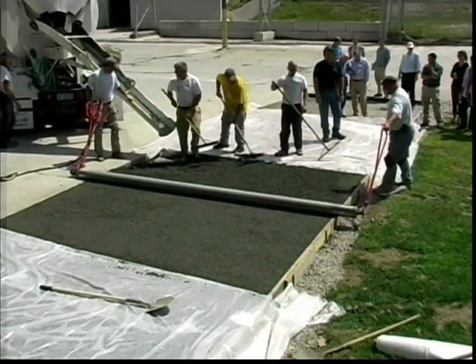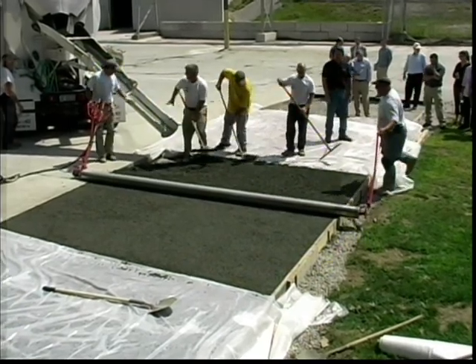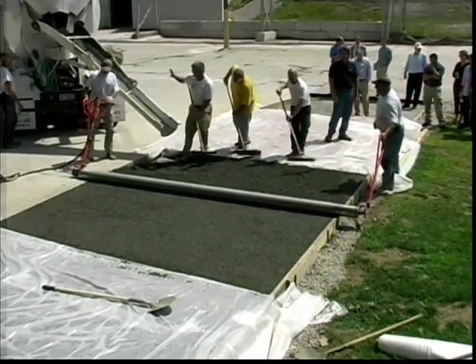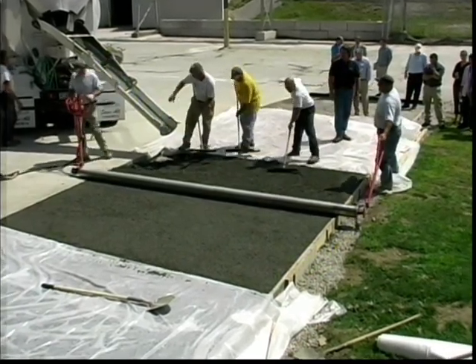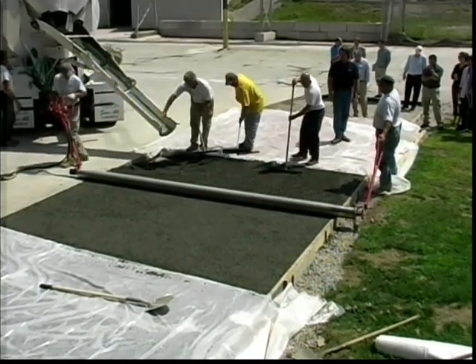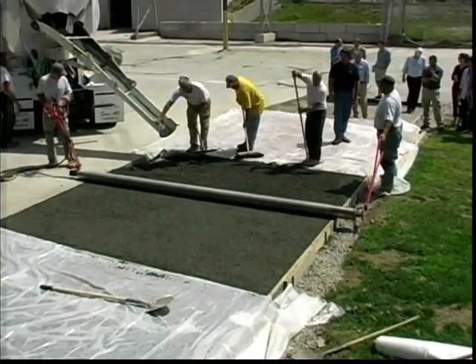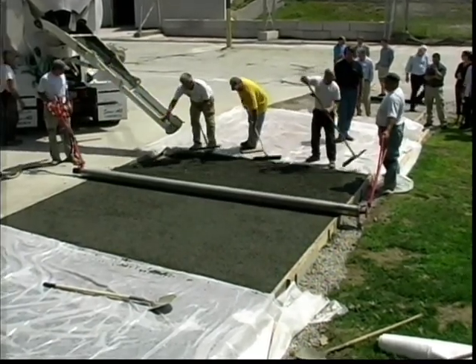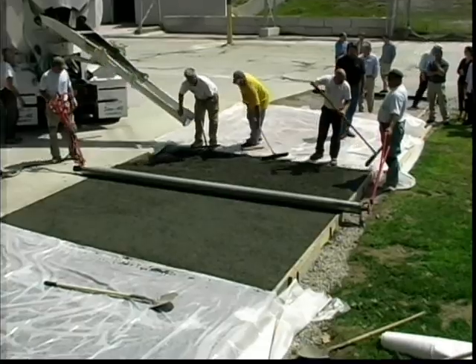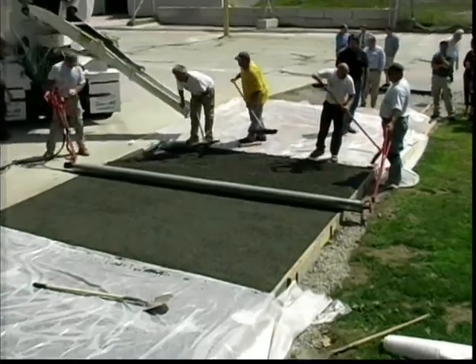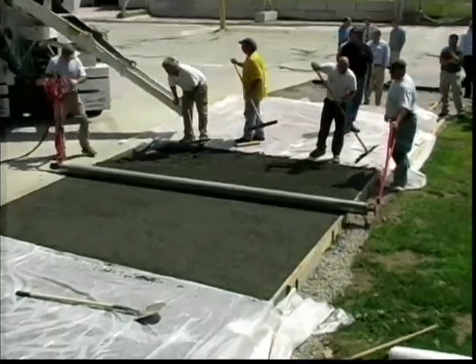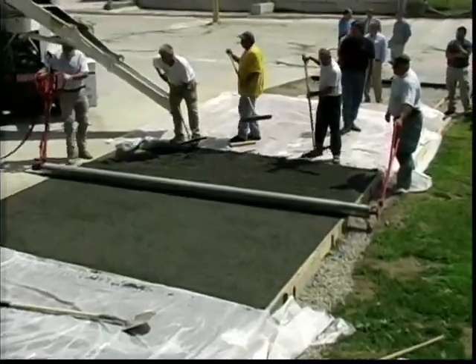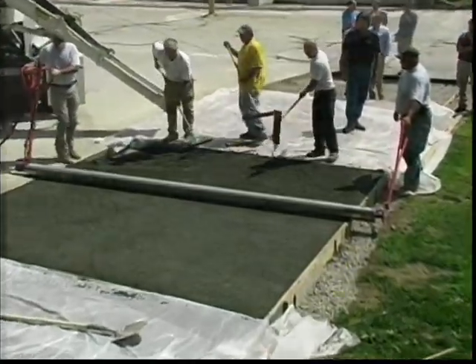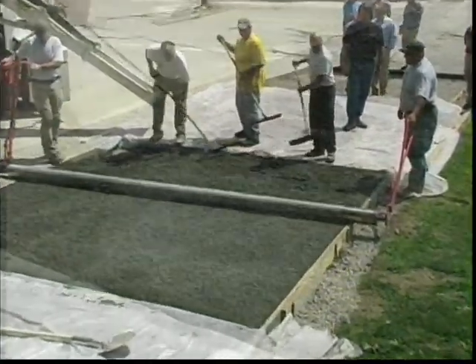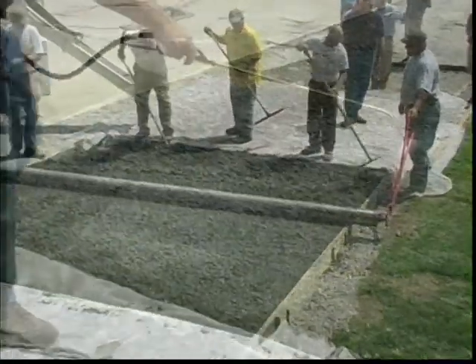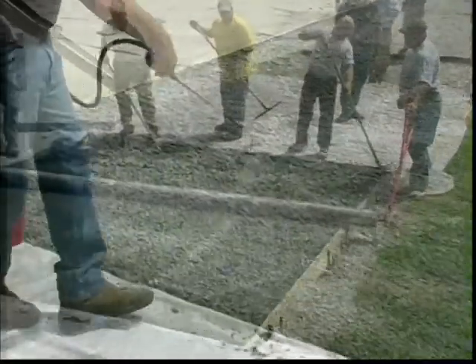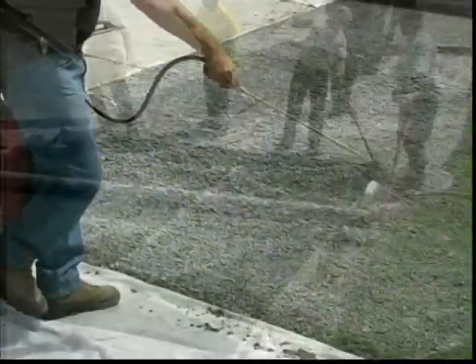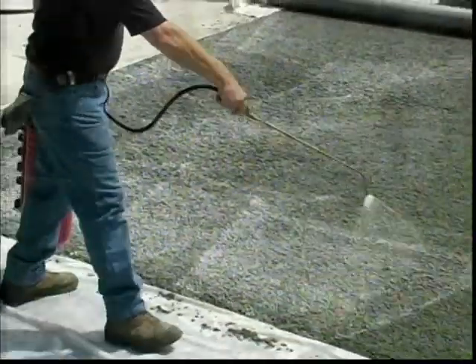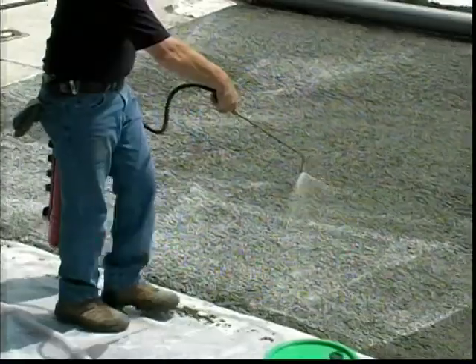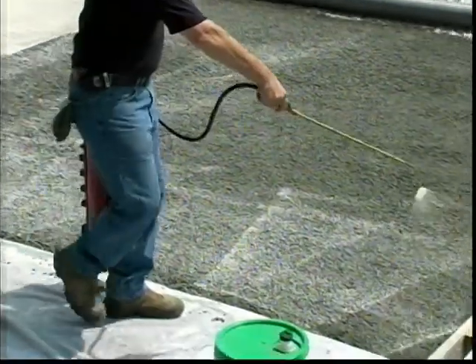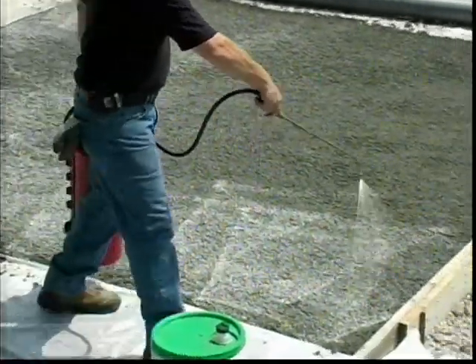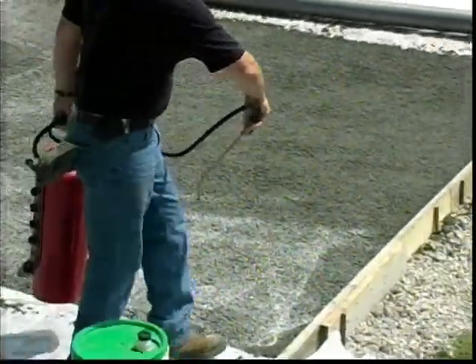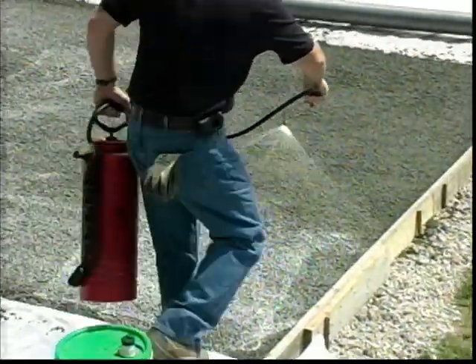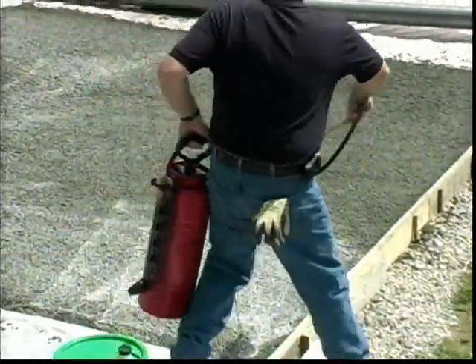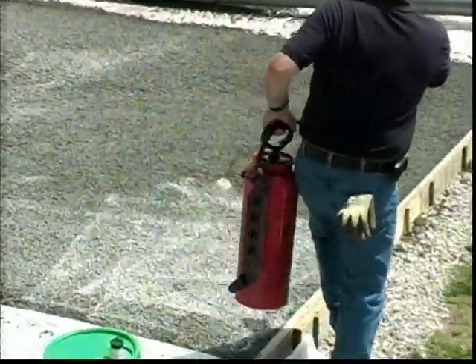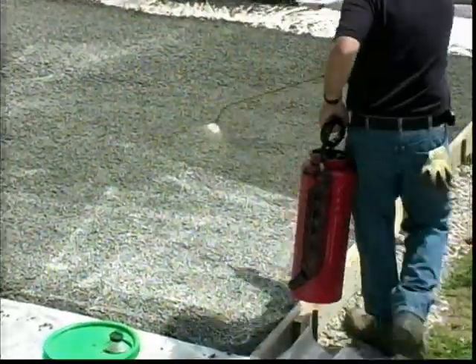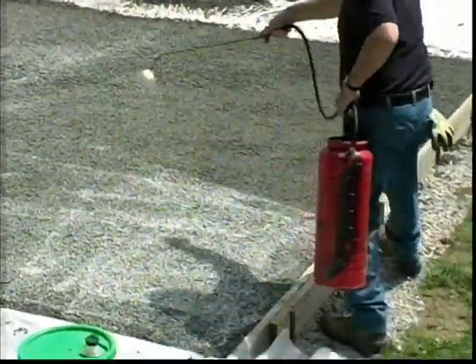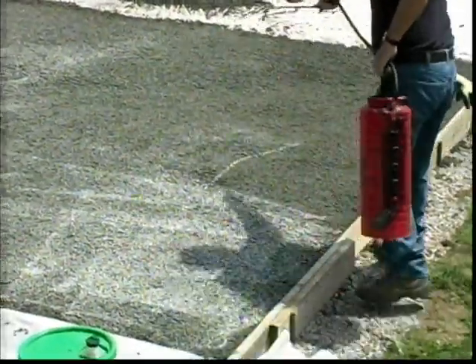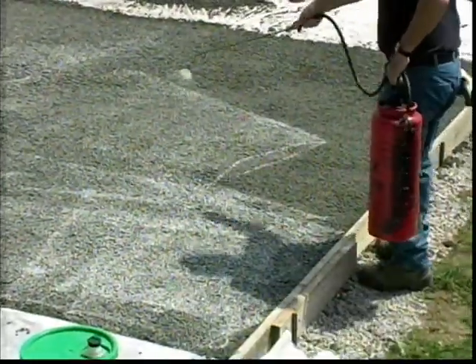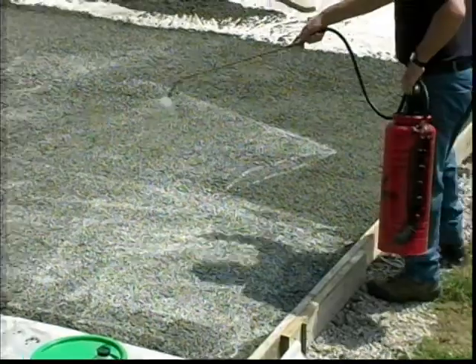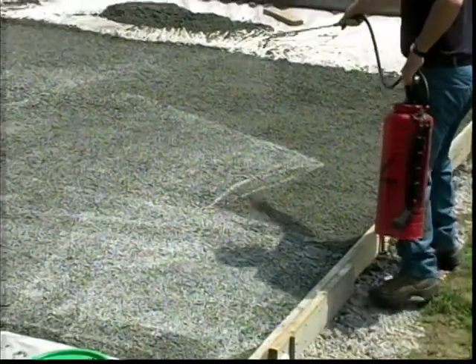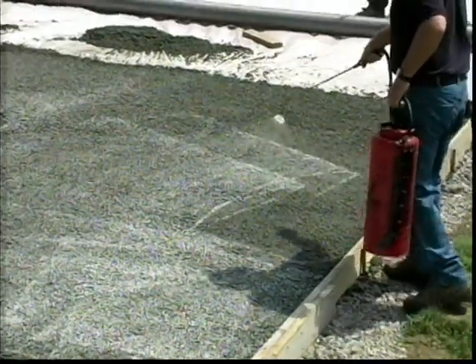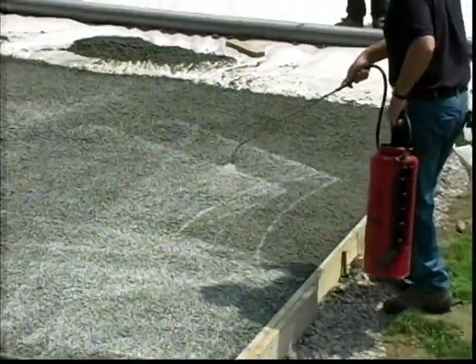These voids allow water to percolate through the concrete. Pervious concrete placement should be completed within 15 minutes. A quick placement decreases surface evaporation and traps the internal moisture for the hydration process.